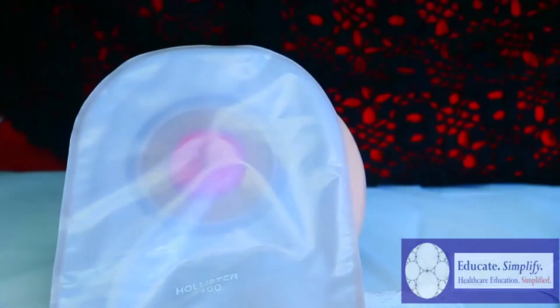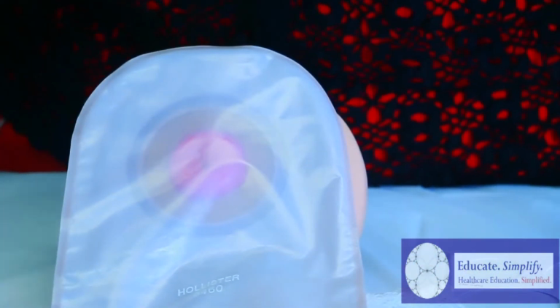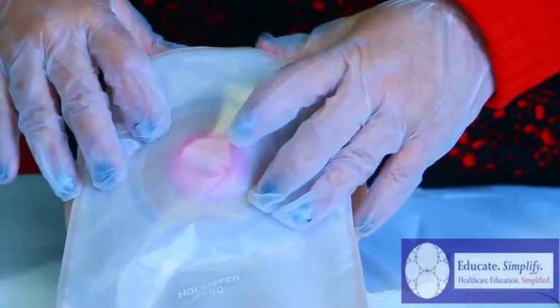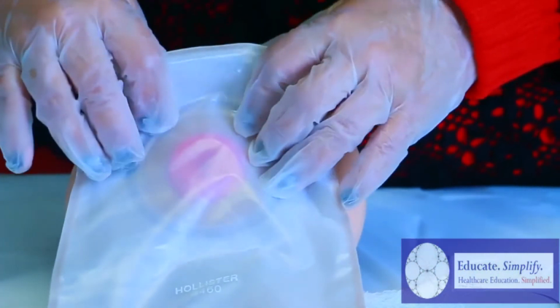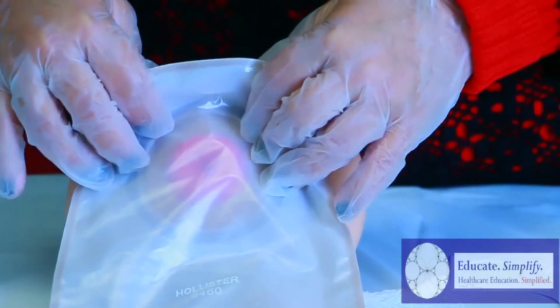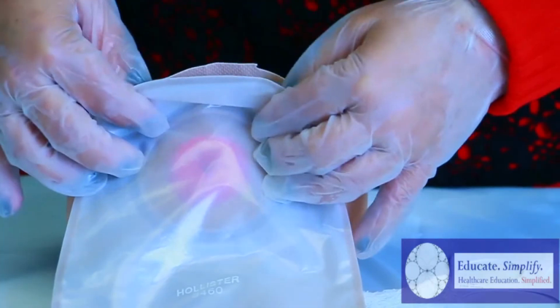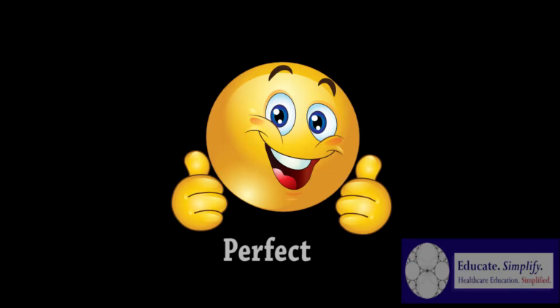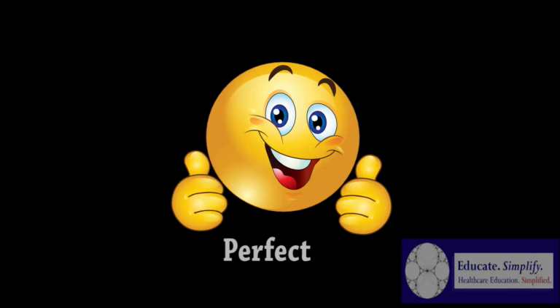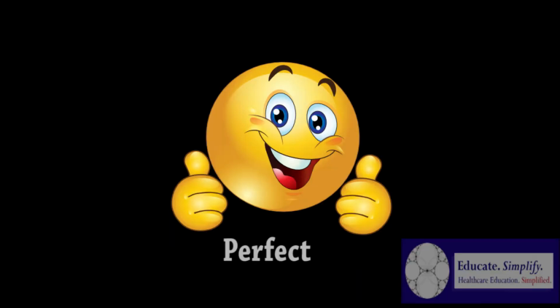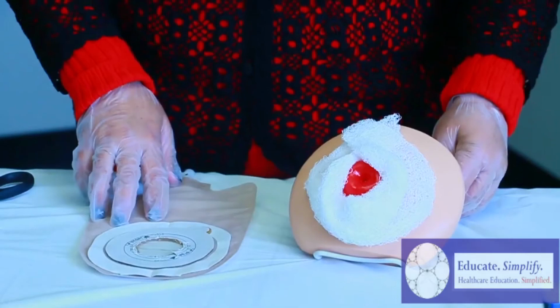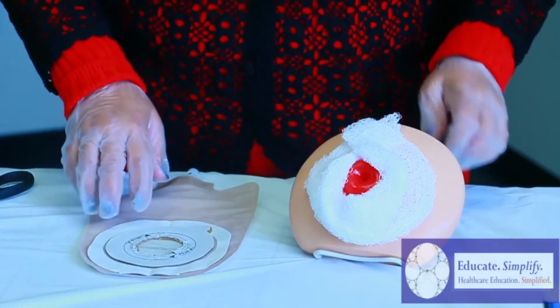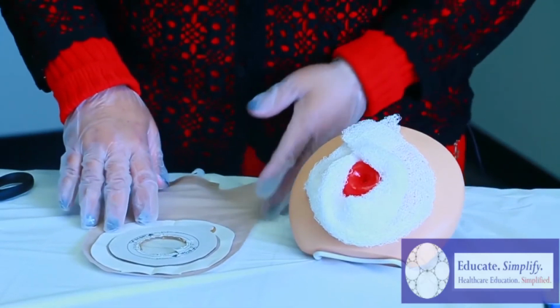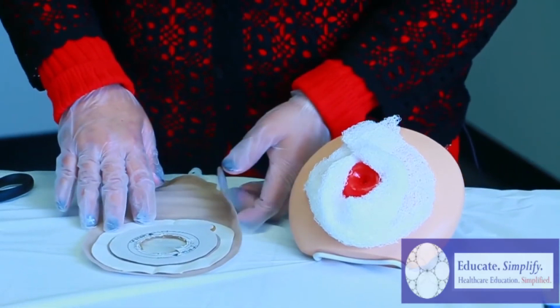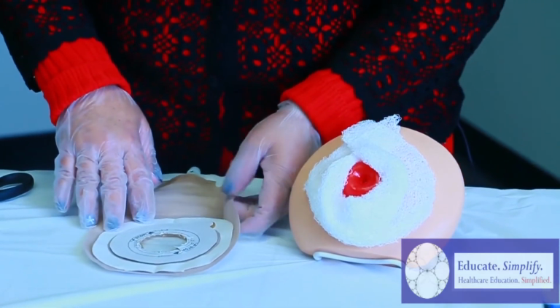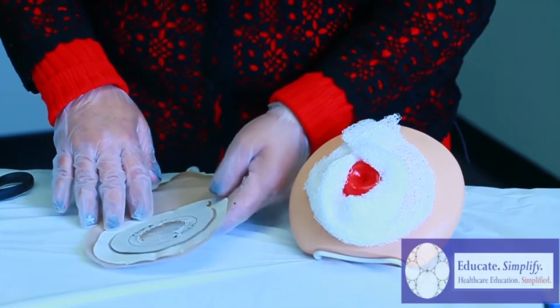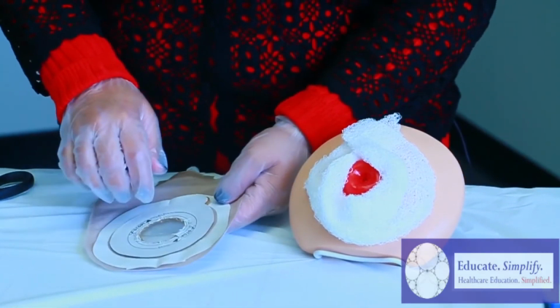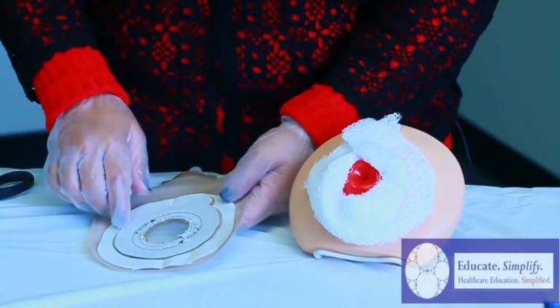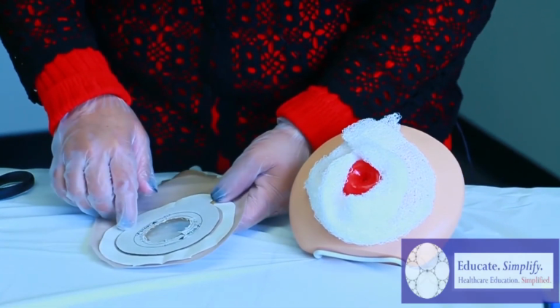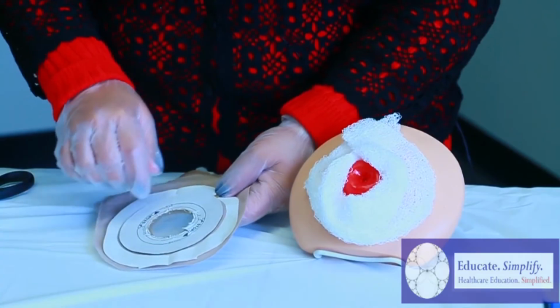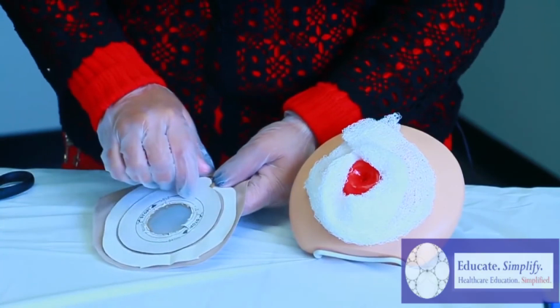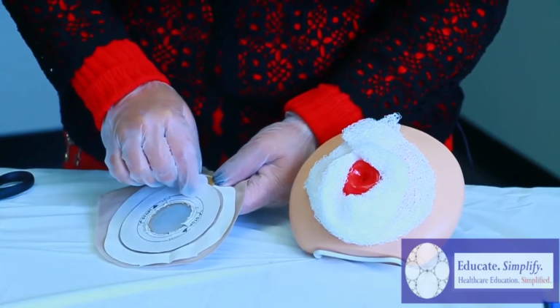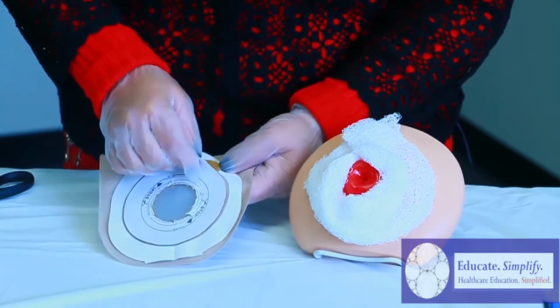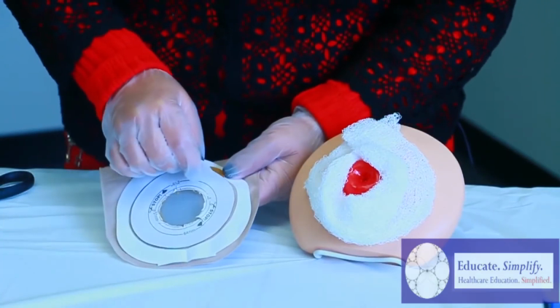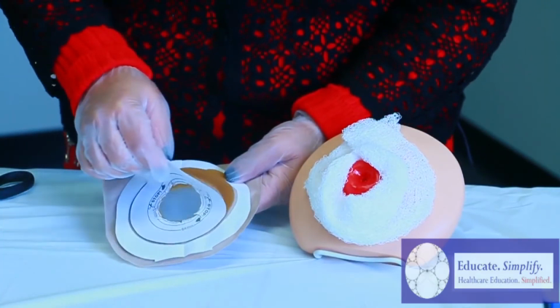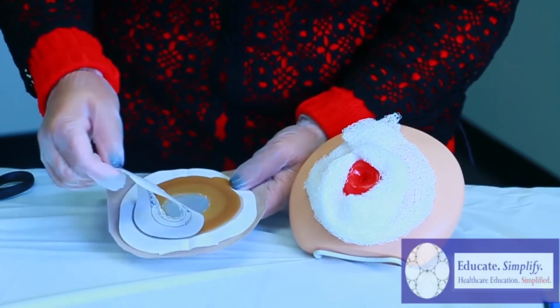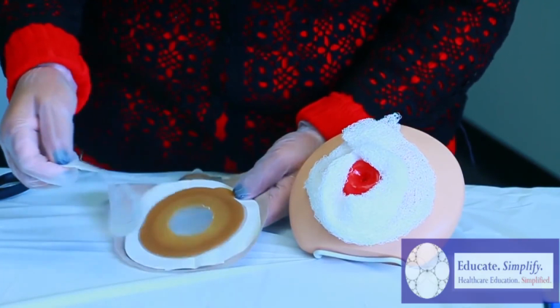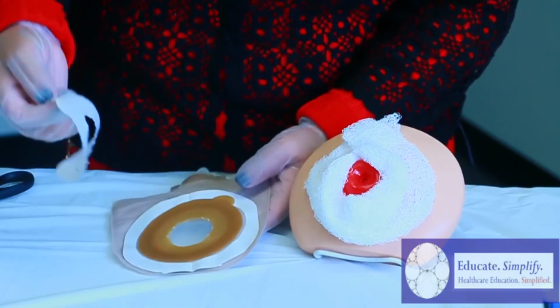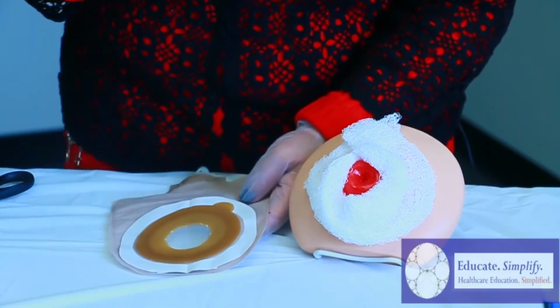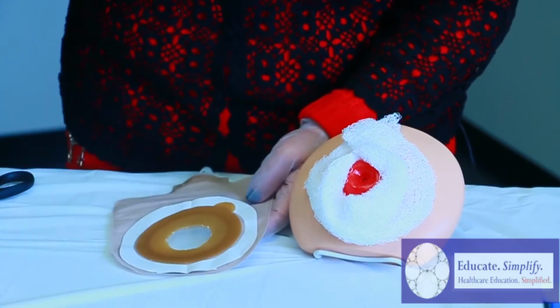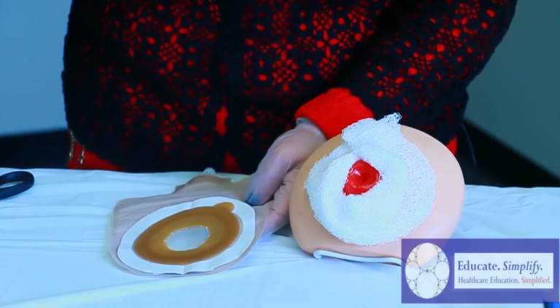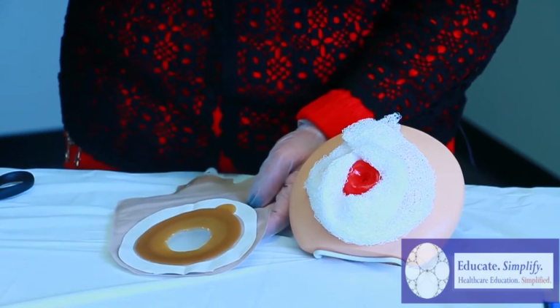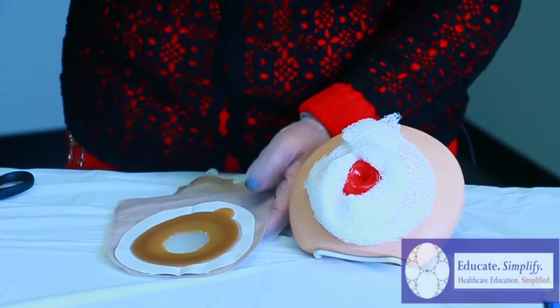We did a perfect job at cutting it out. So now that we've done the perfect cut, we want to remove the backing of the bag. Remember to throw your trash.